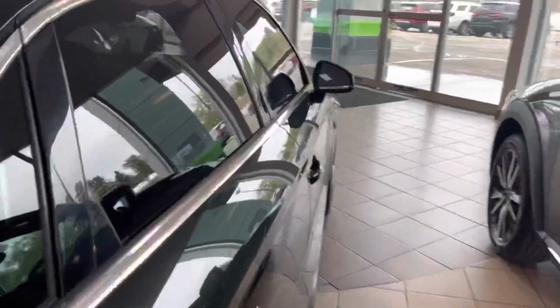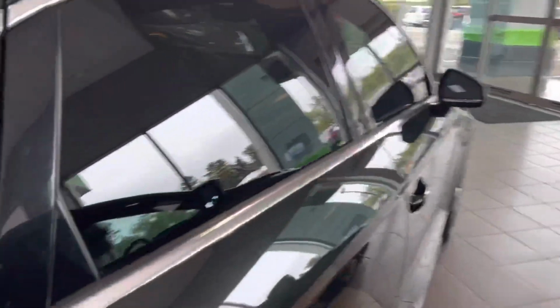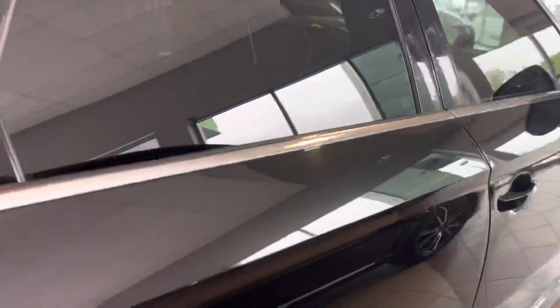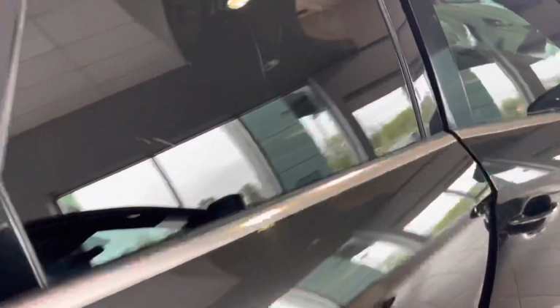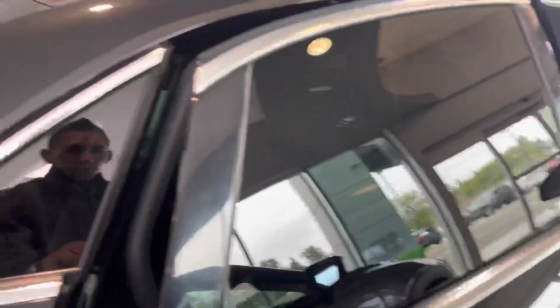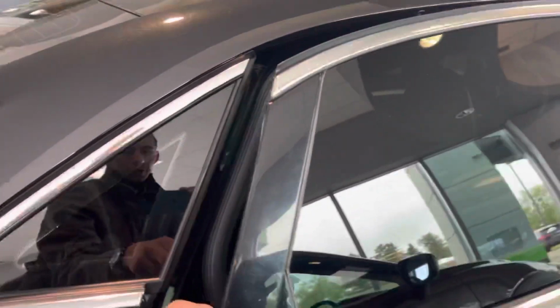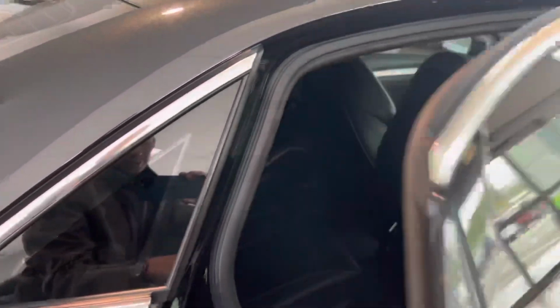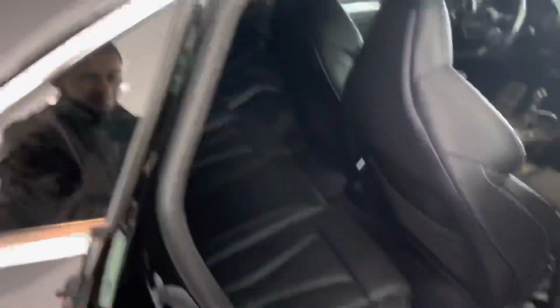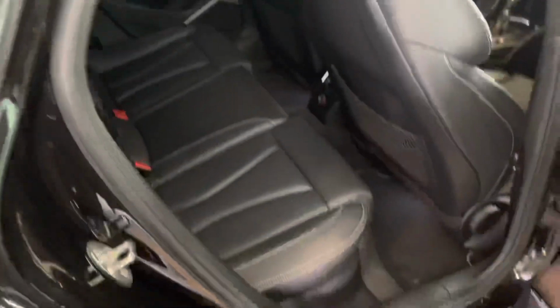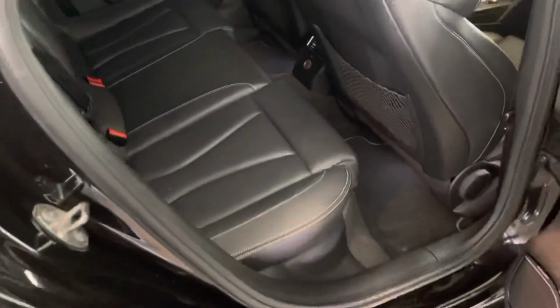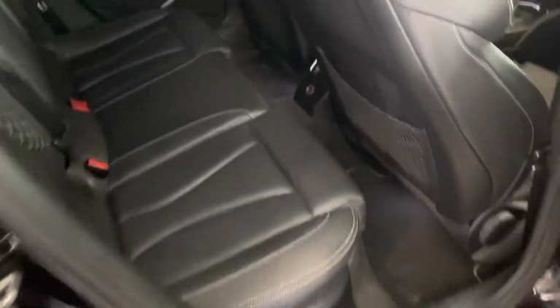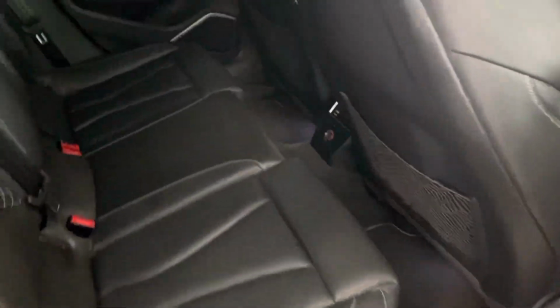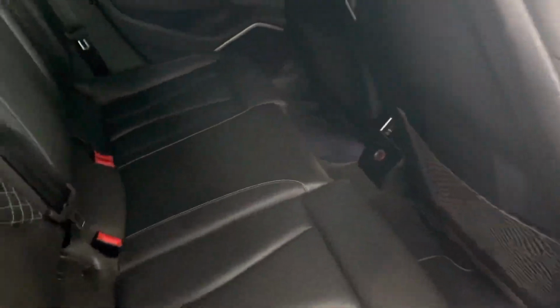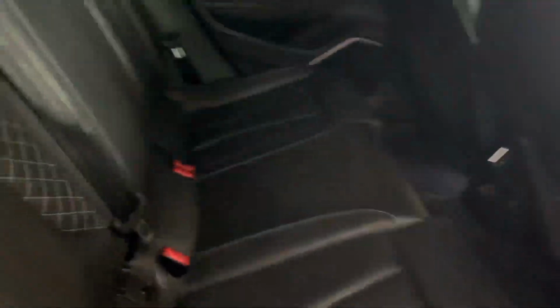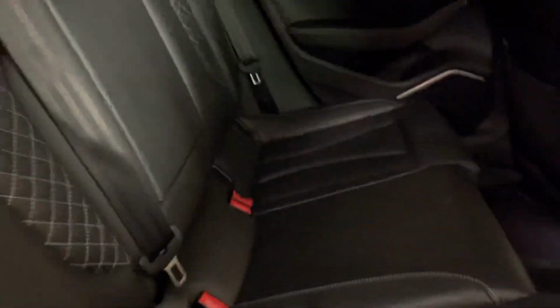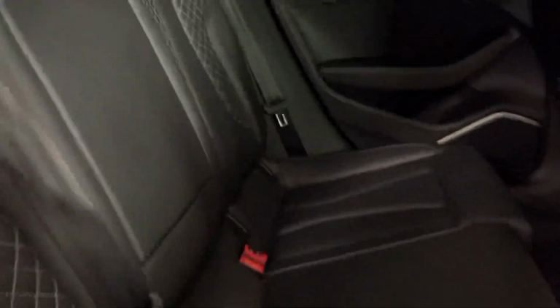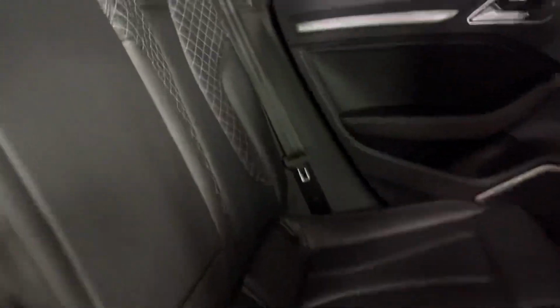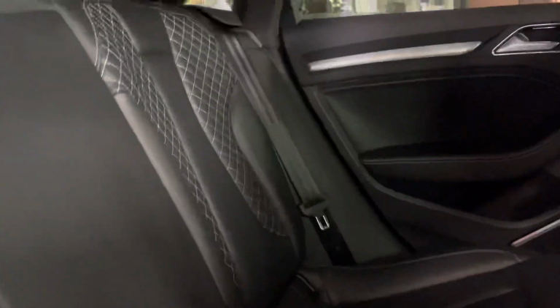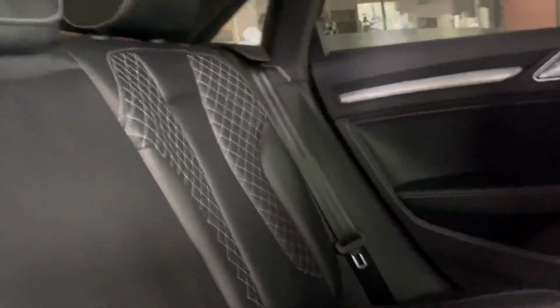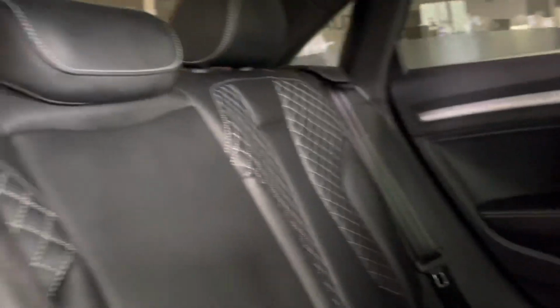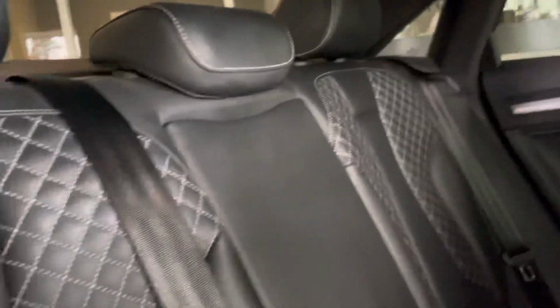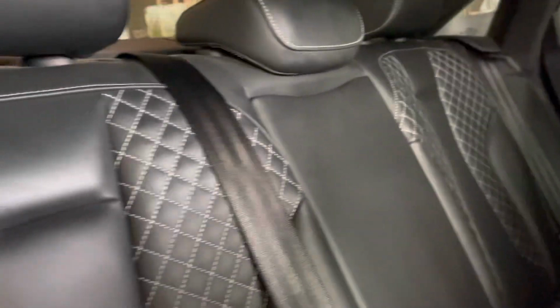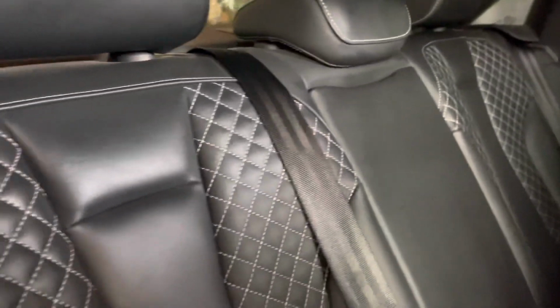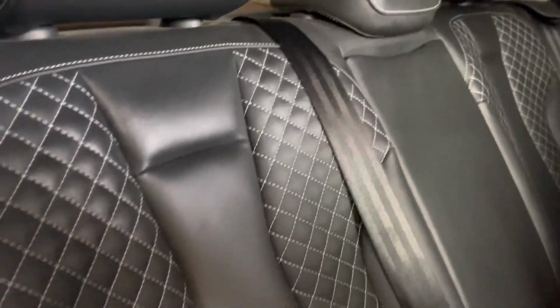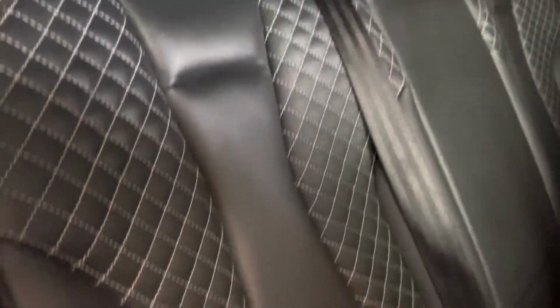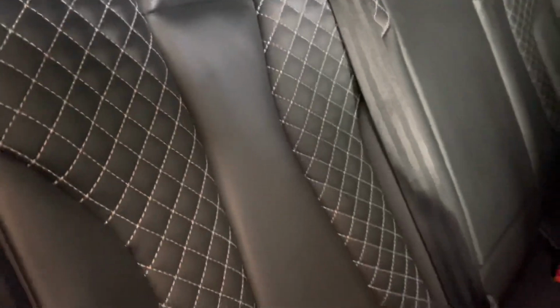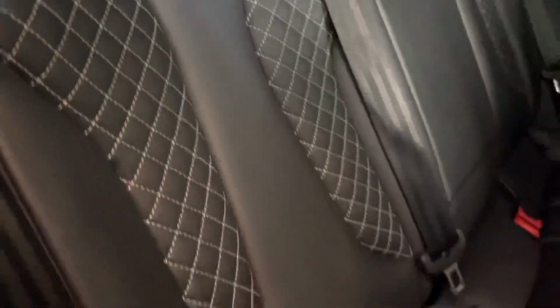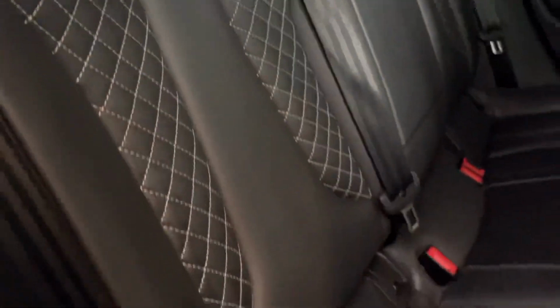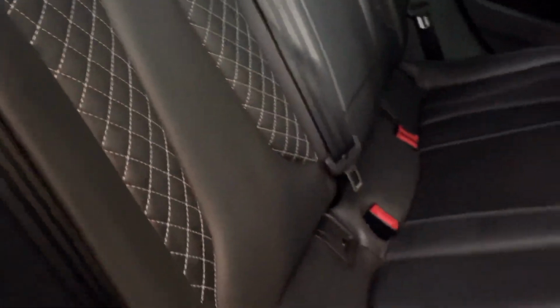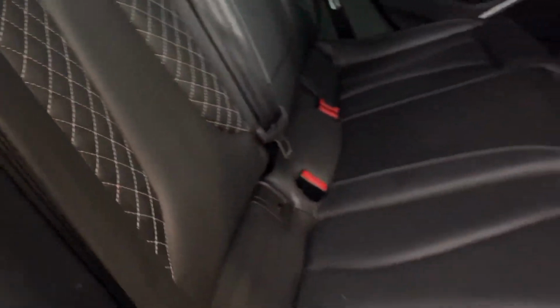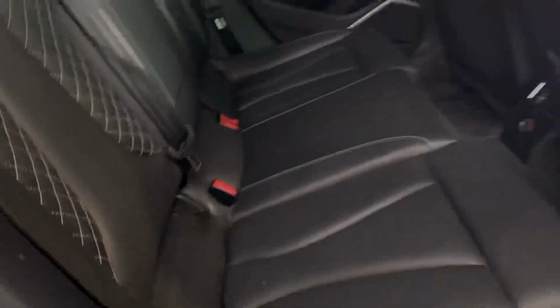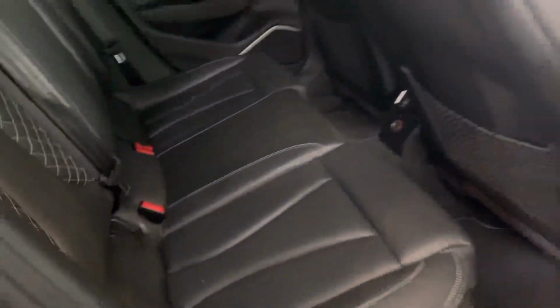Coming on to this side and opening up here, you've got the nice leather interior with the diamond stitch and white stitching — looks super cool.